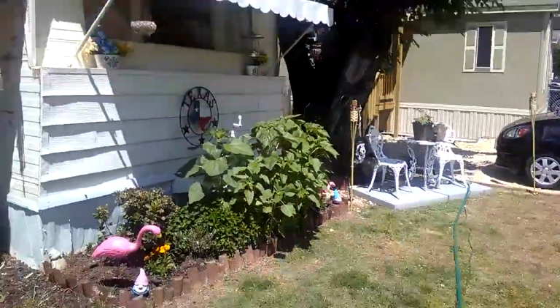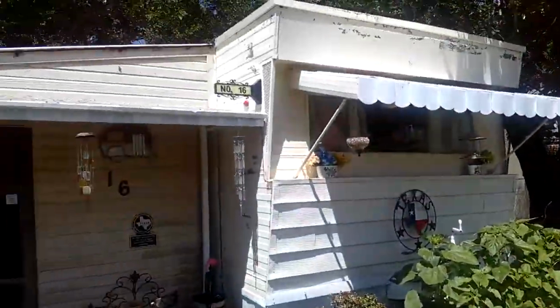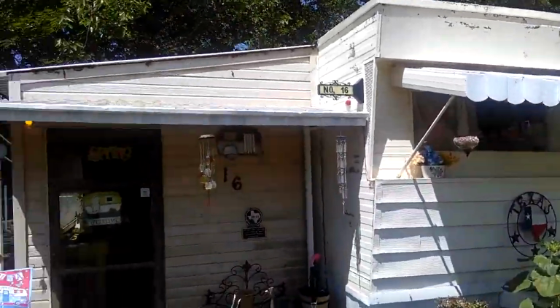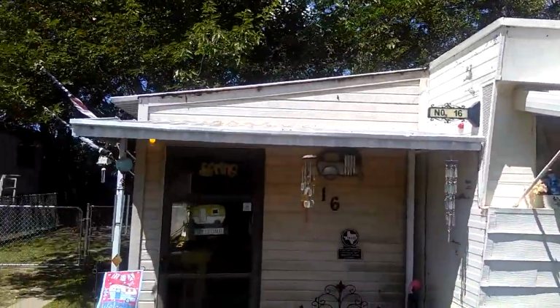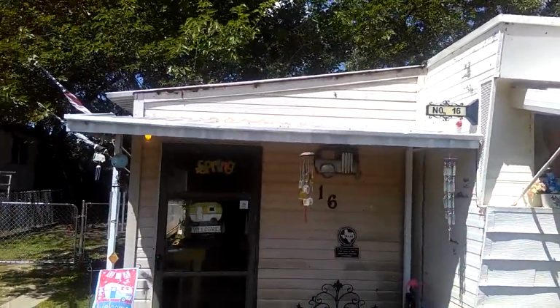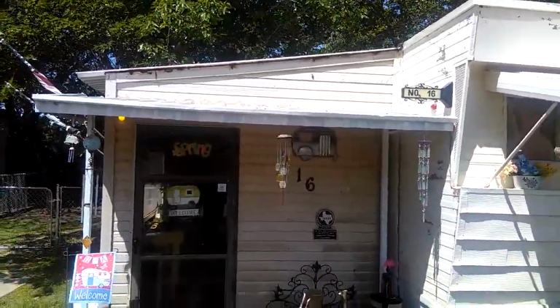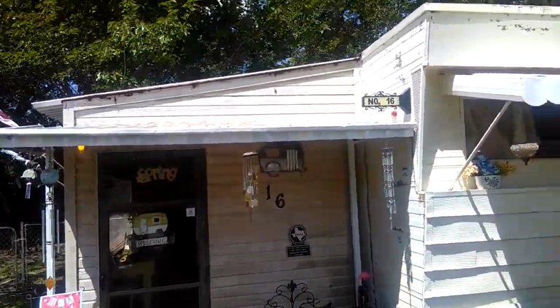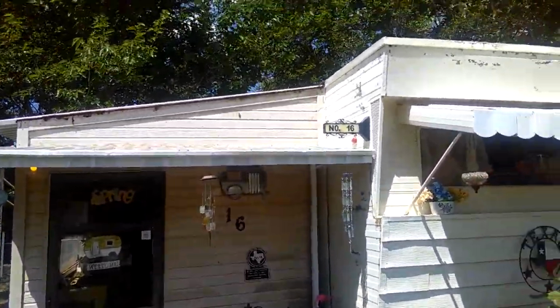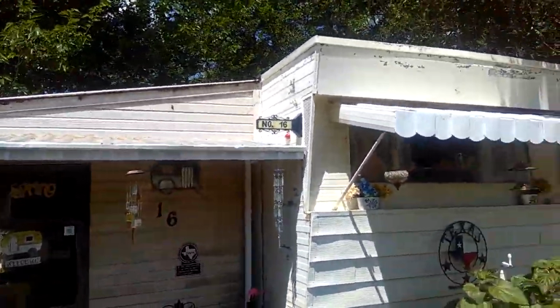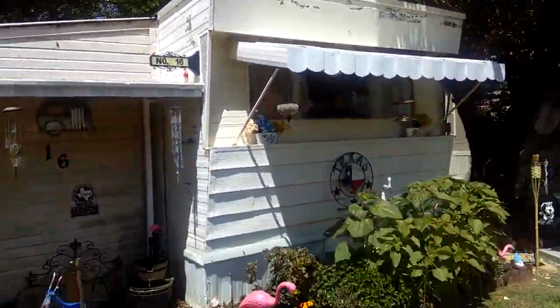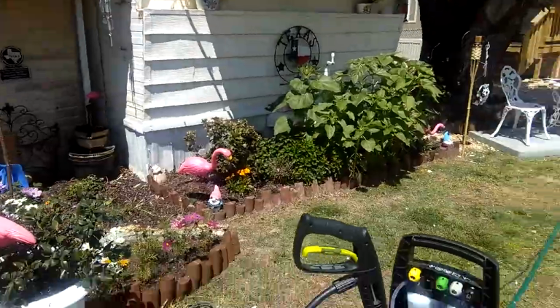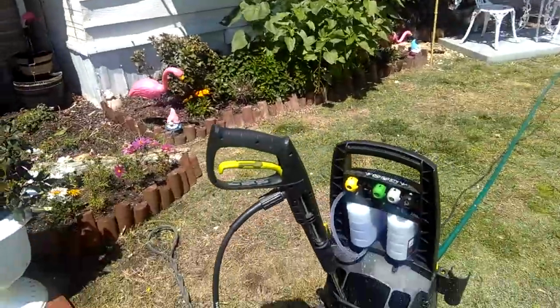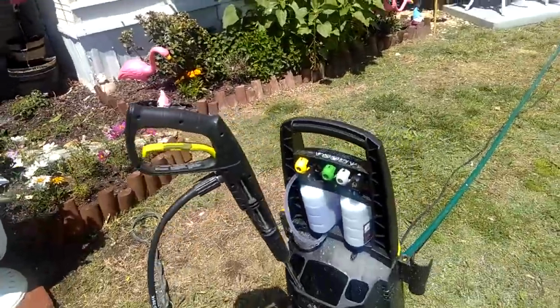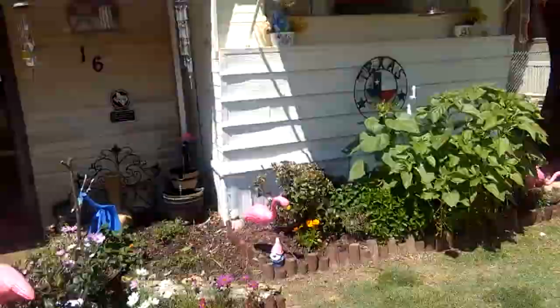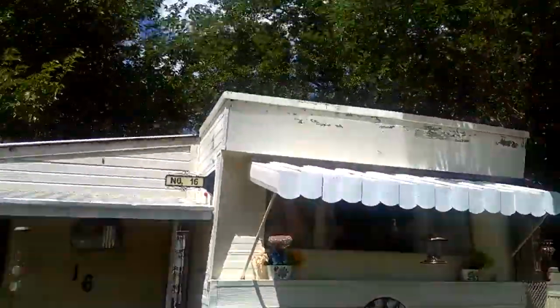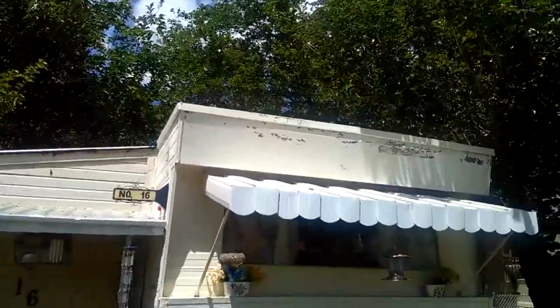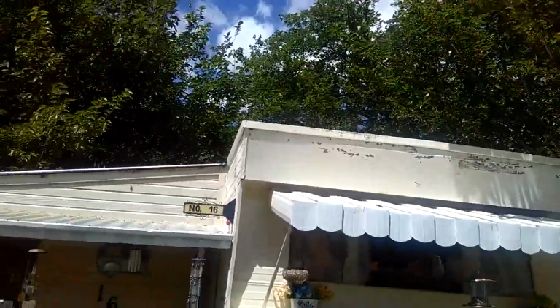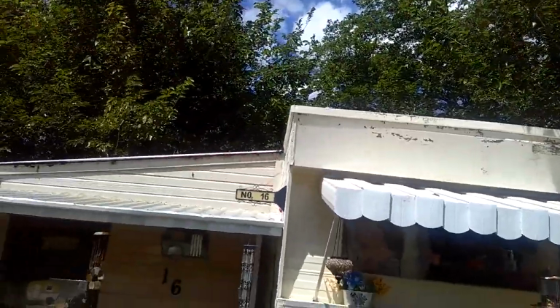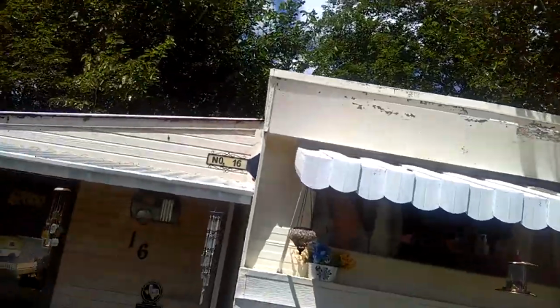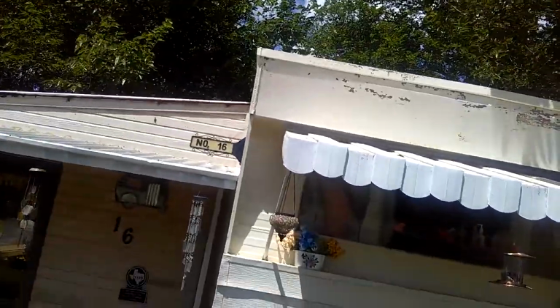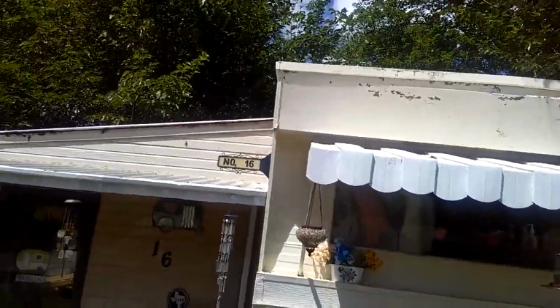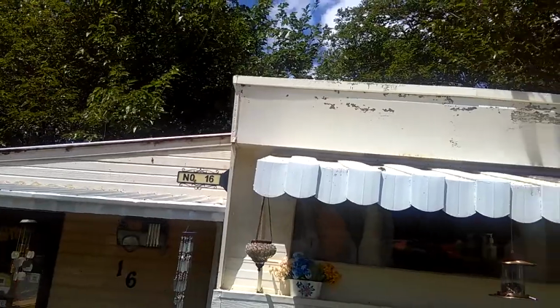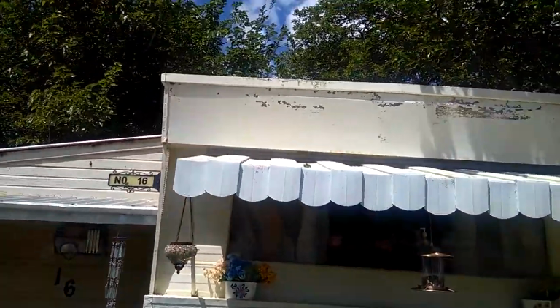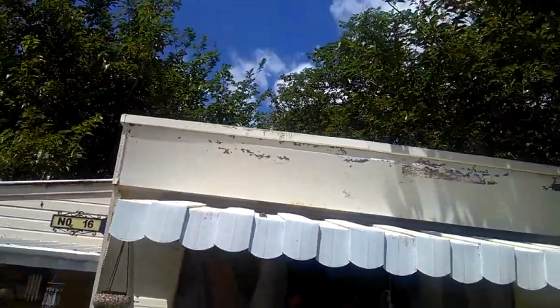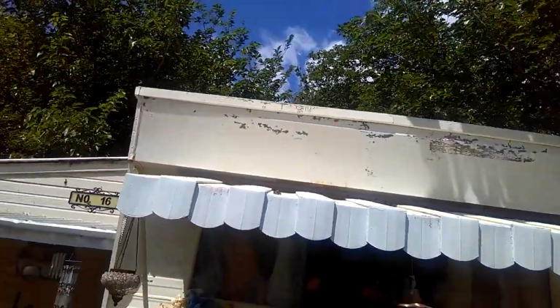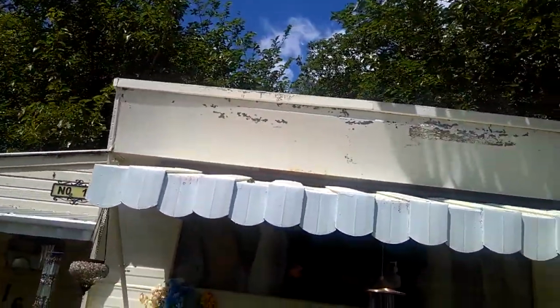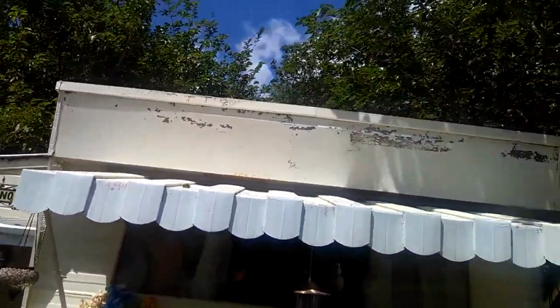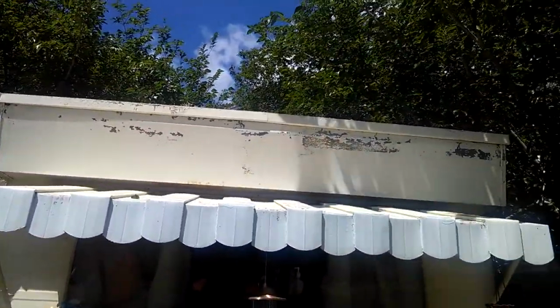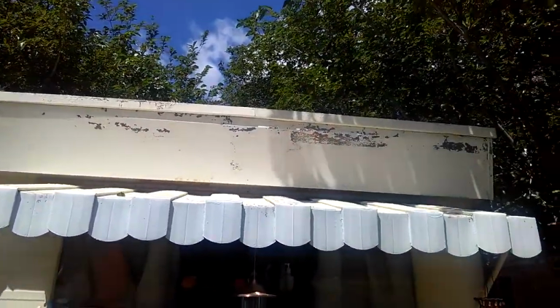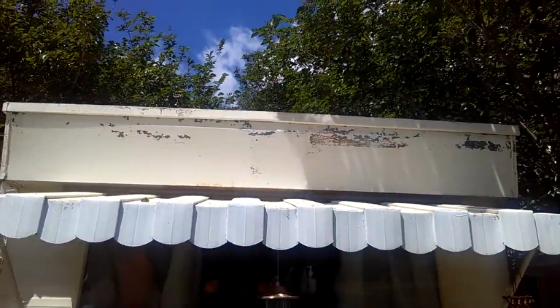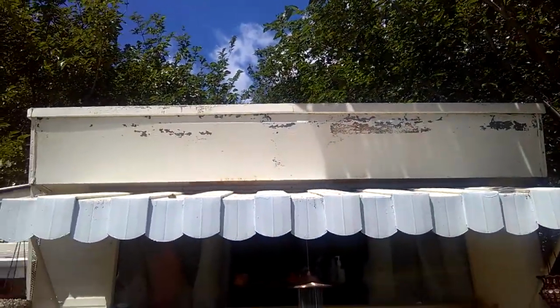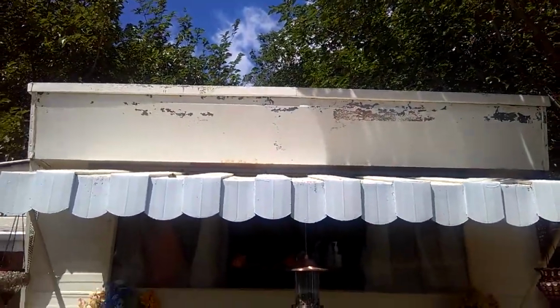We are out here preparing the house for paint tomorrow. As you can see we have a little power washer out here and we have power washed all the metal, and you can see a lot of the paint is coming off that's loose.